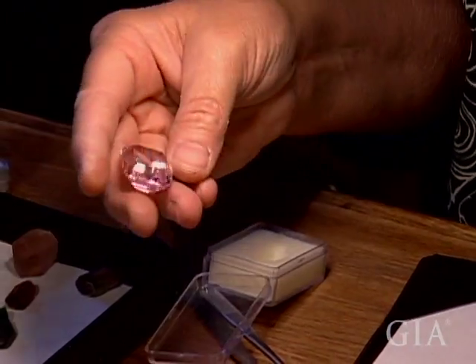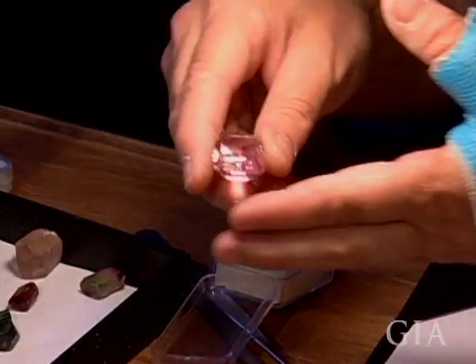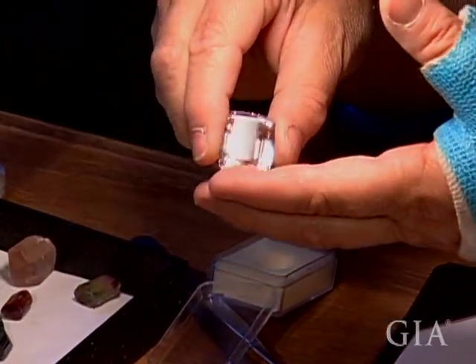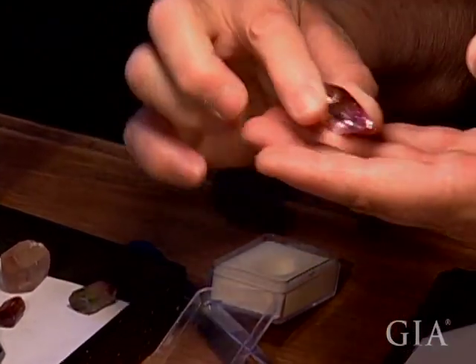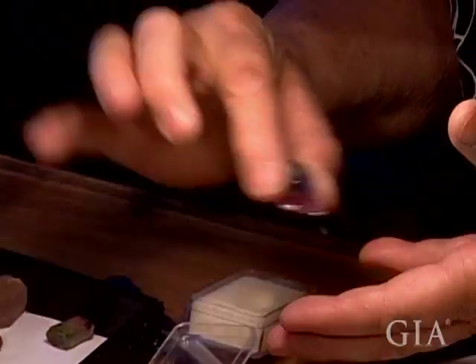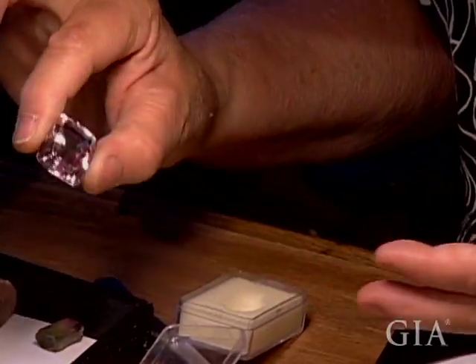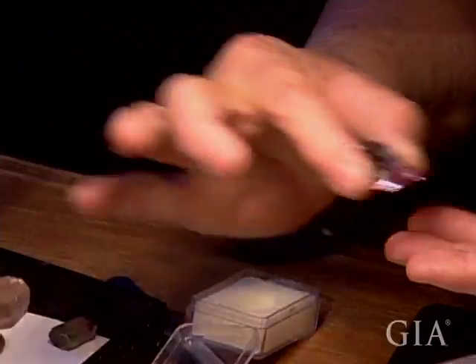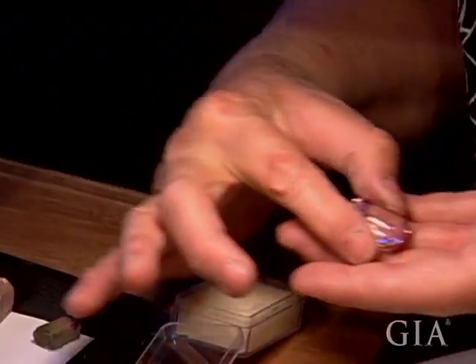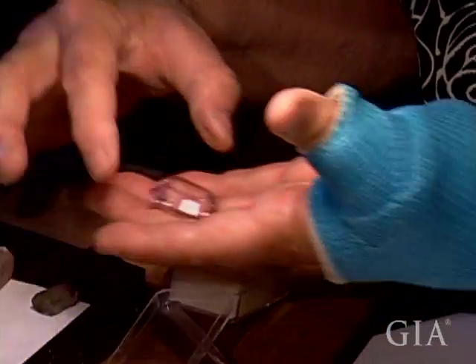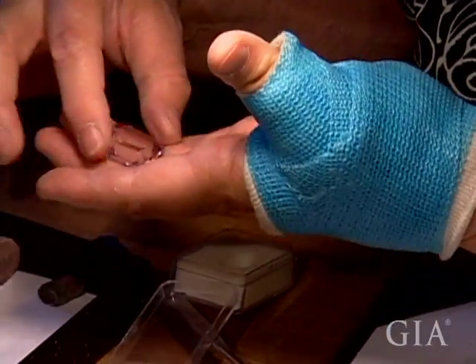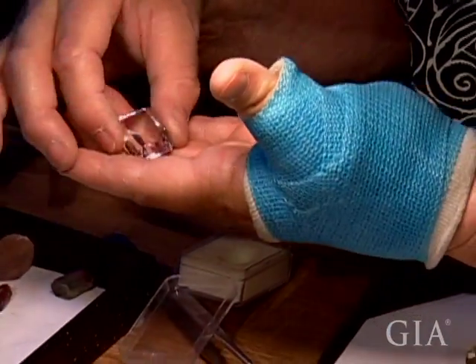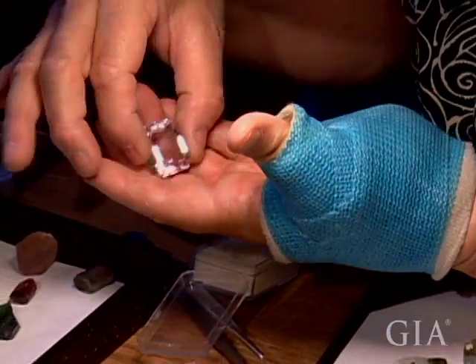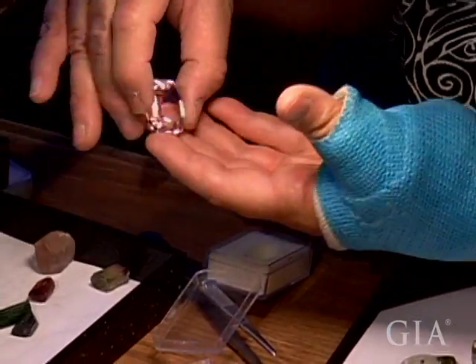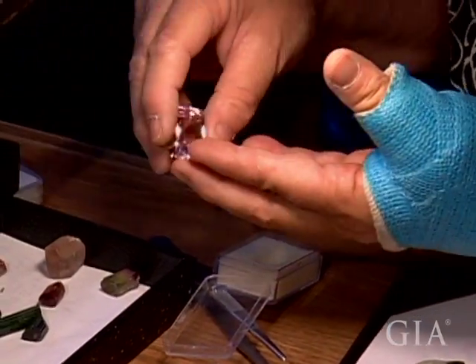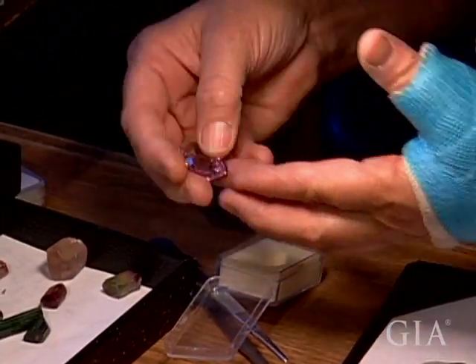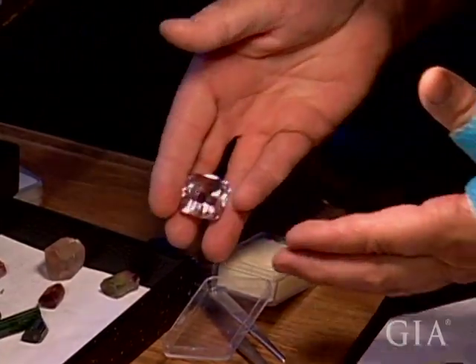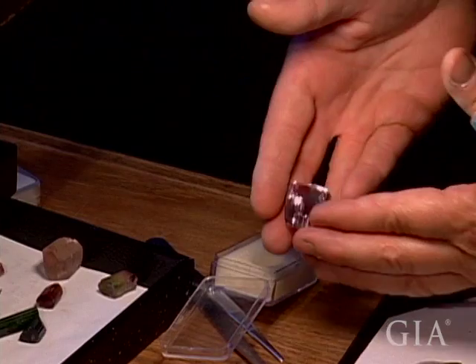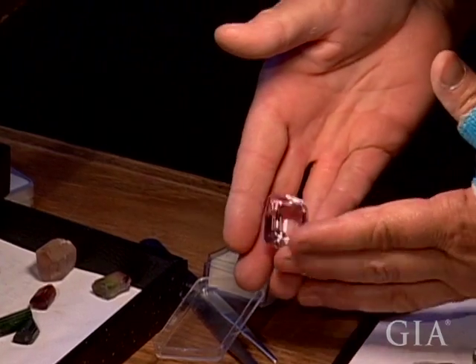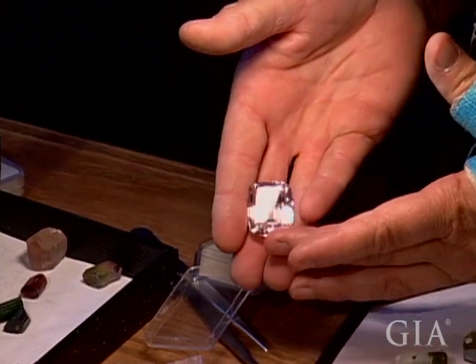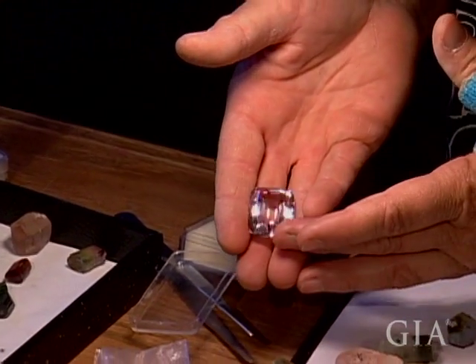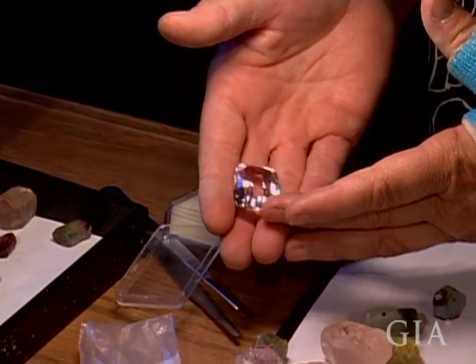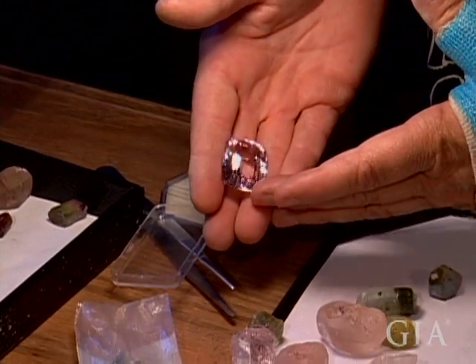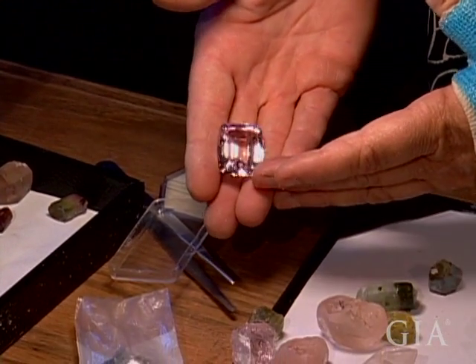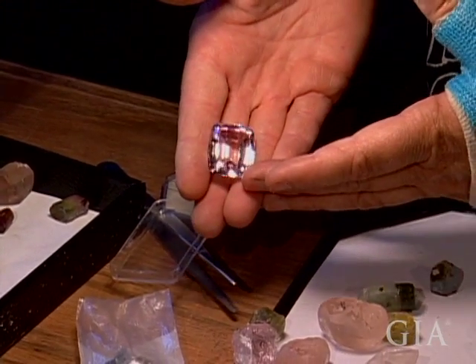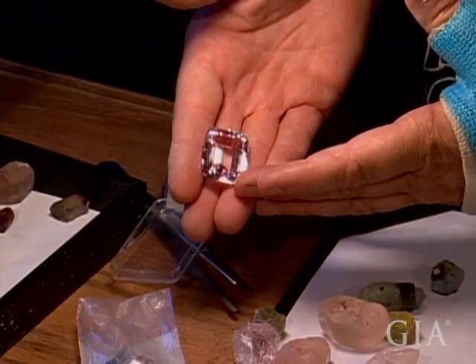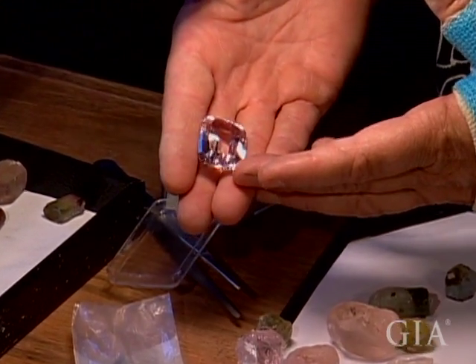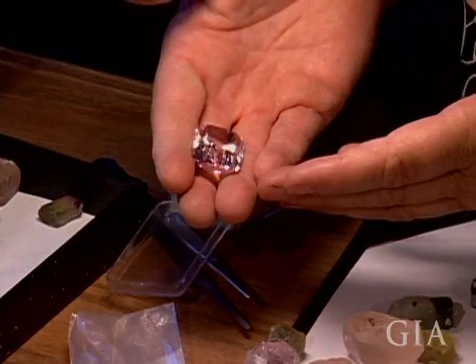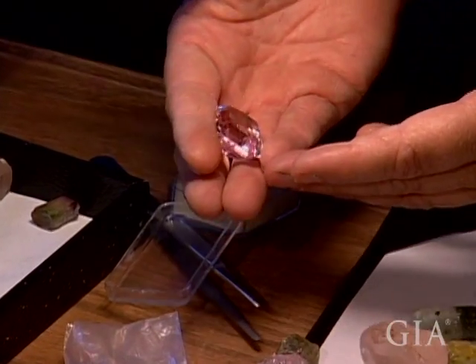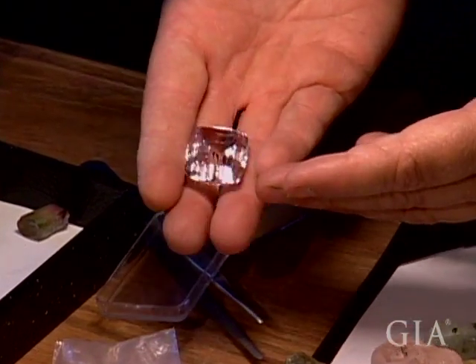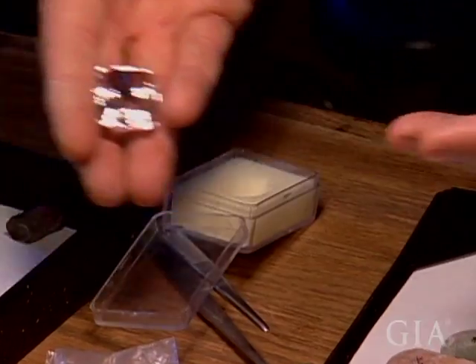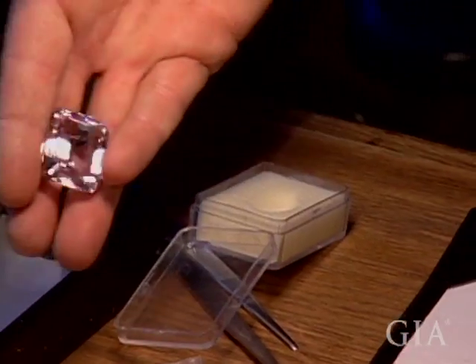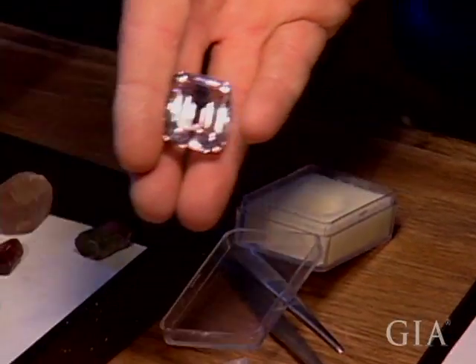This stone is heavily windowed. It would be a much better stone if one closed the window — you can see your fingers through almost the entire stone. In morganite, any of the barrels reflects so beautifully. This could be a gorgeous stone.